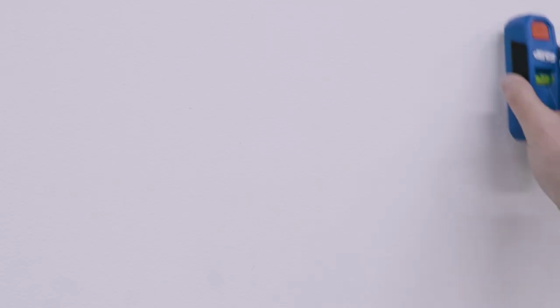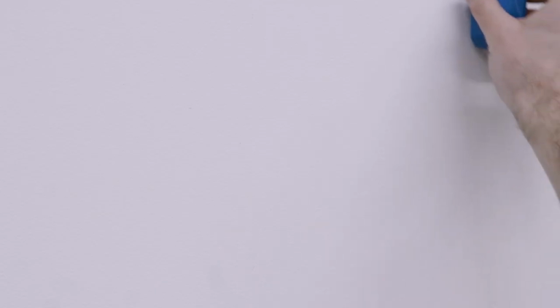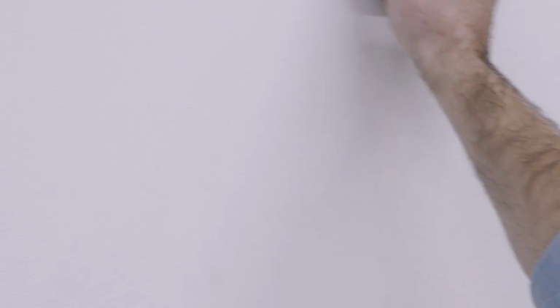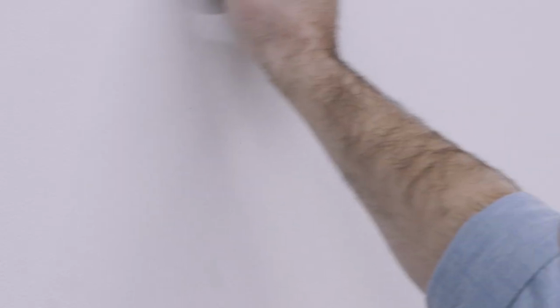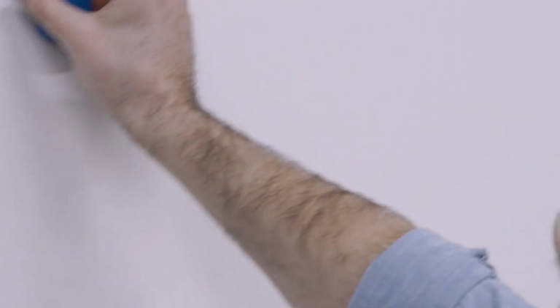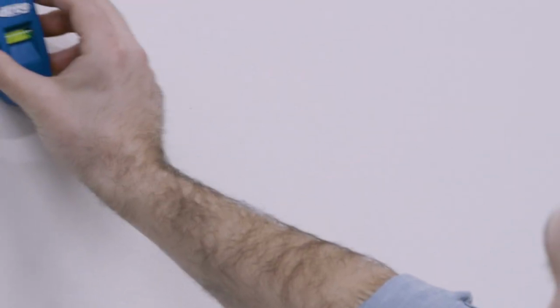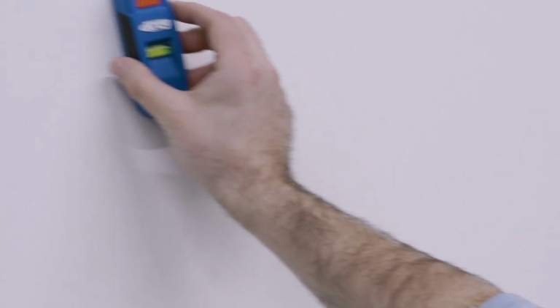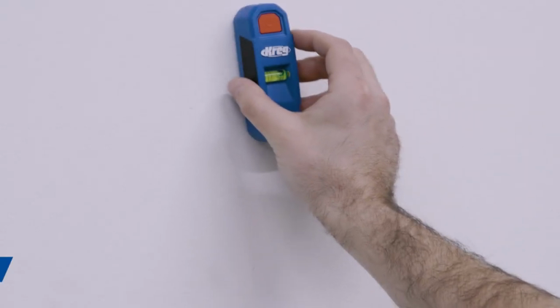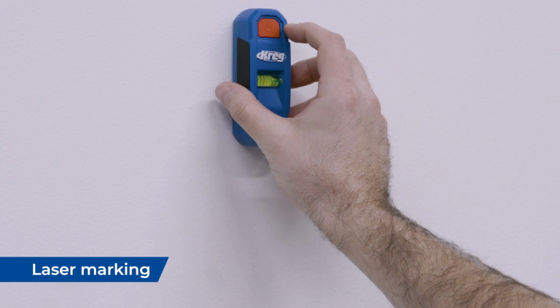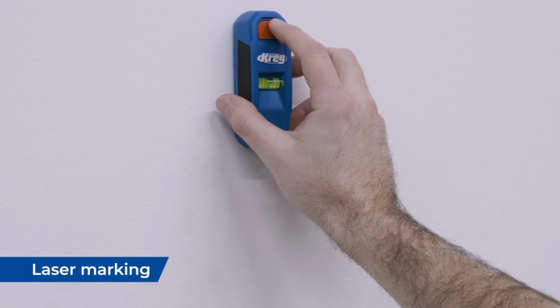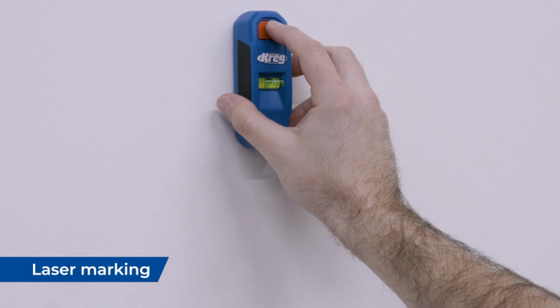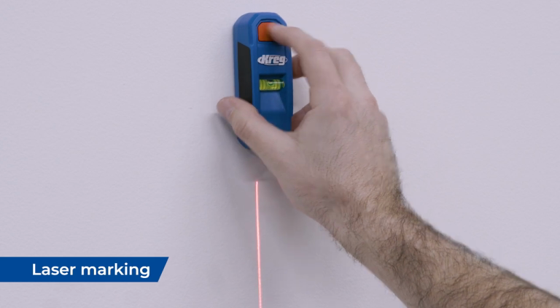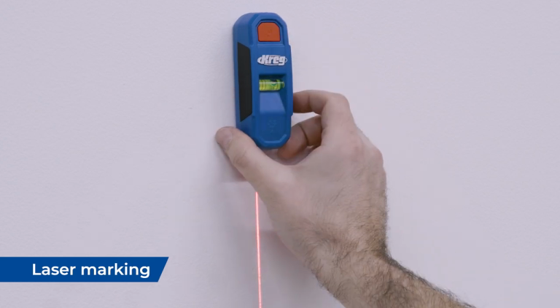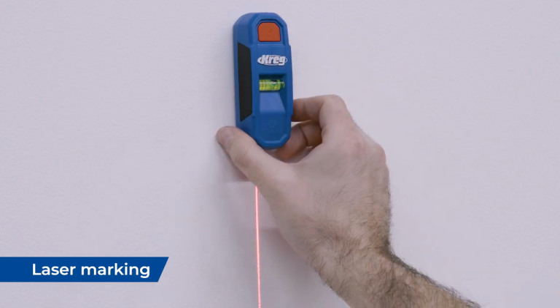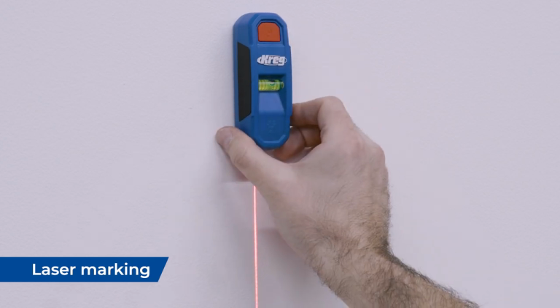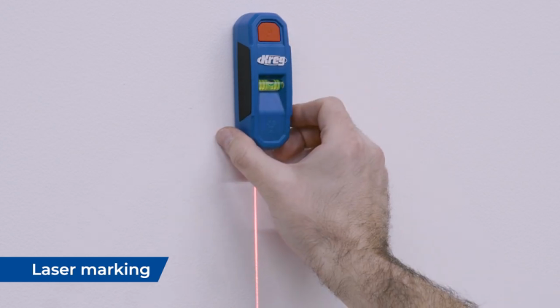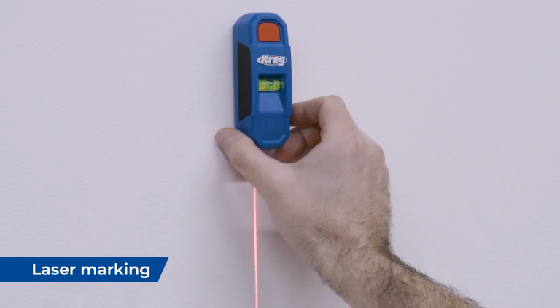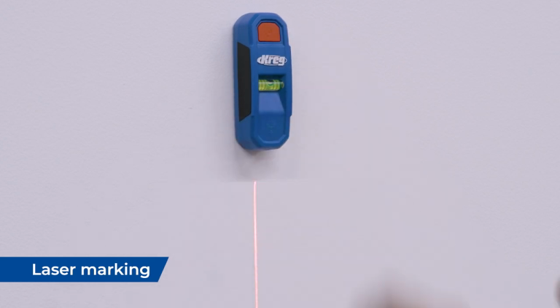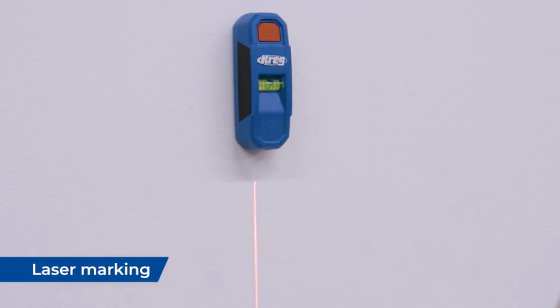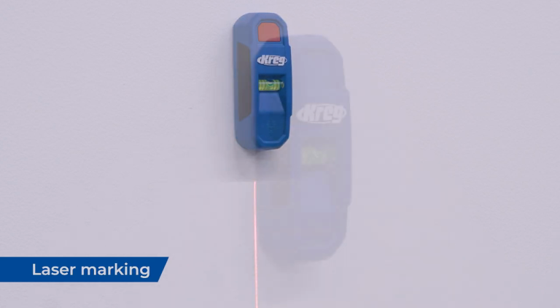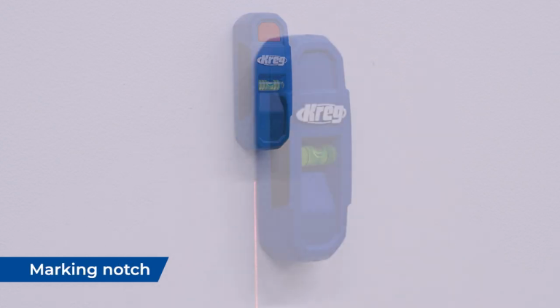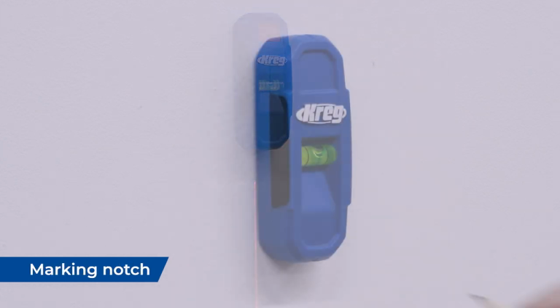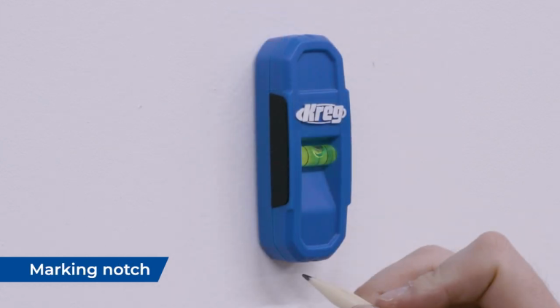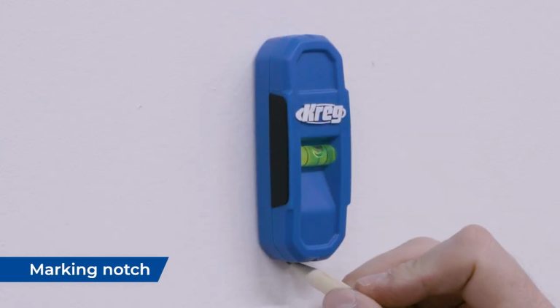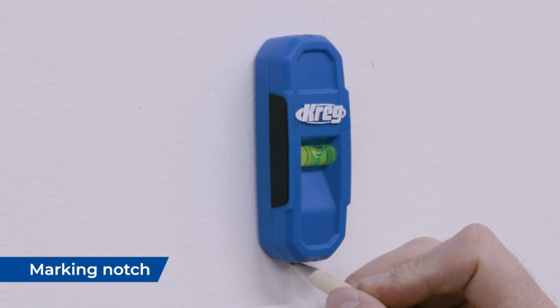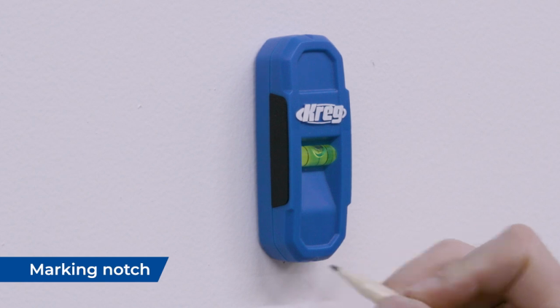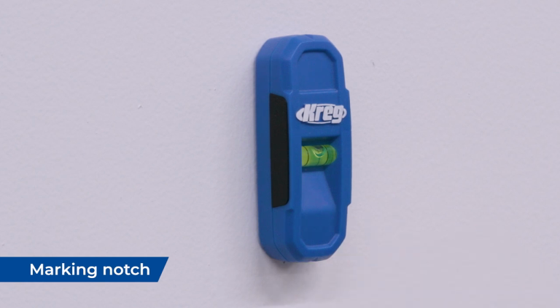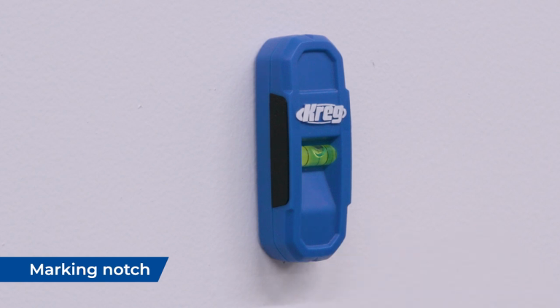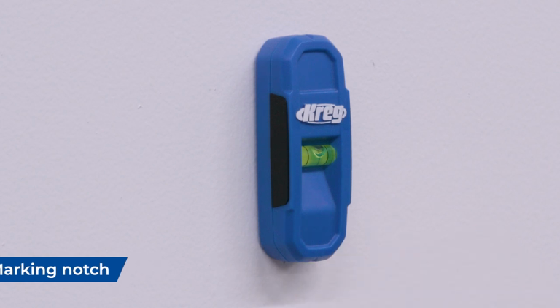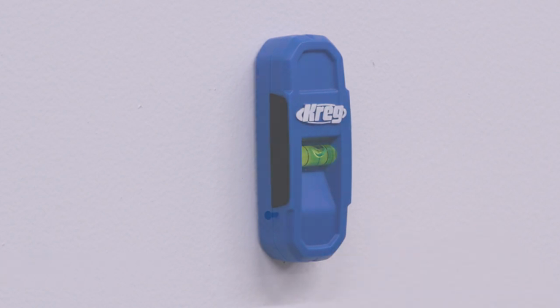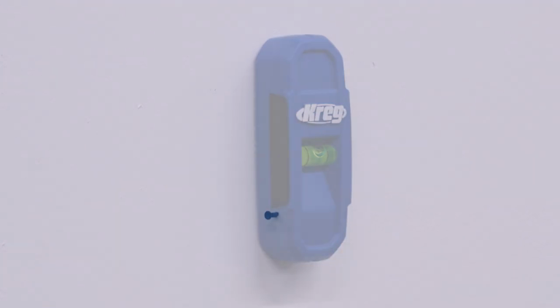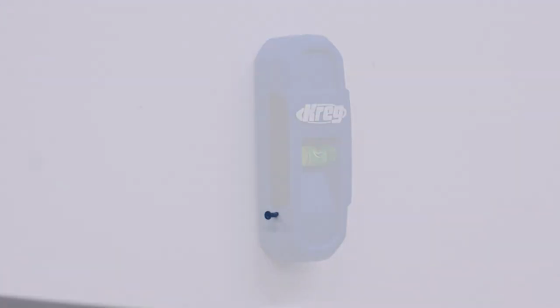The magnetic stud finder with laser mark adds a laser that shines down or up the wall, marking the stud for additional holes, and will locate studs with or without batteries. Finally, use the precision-centered marking notch to mark or drill your holes.